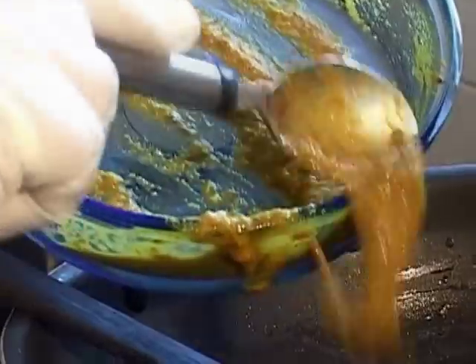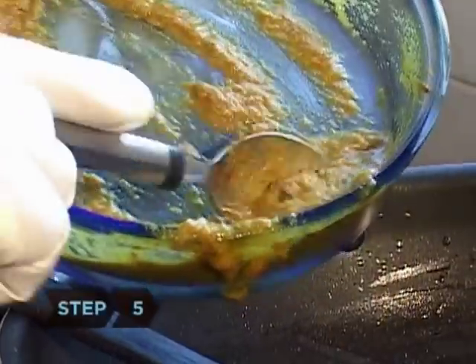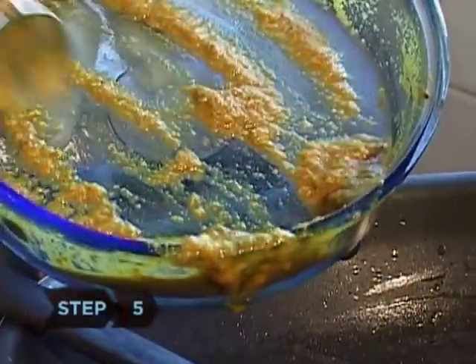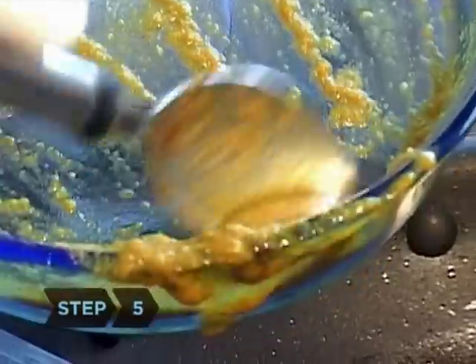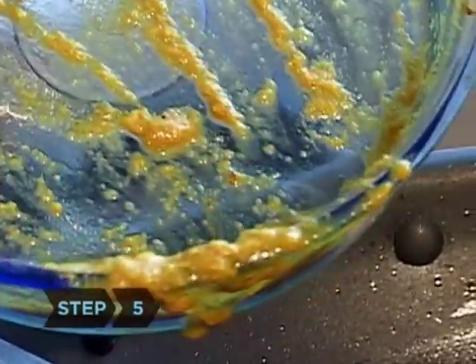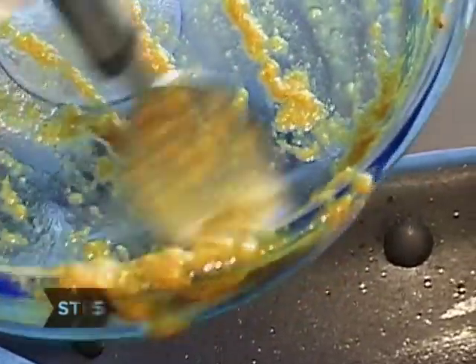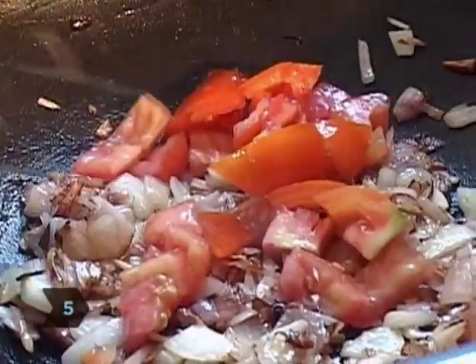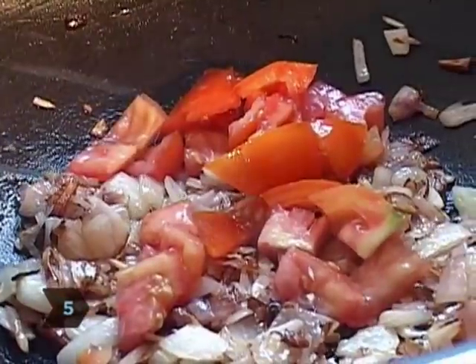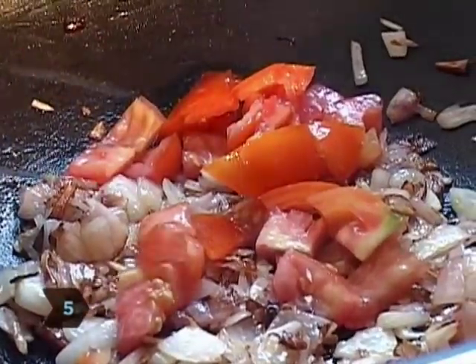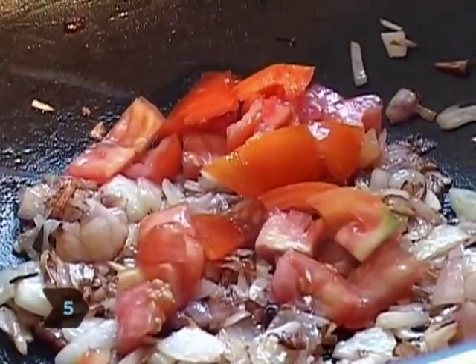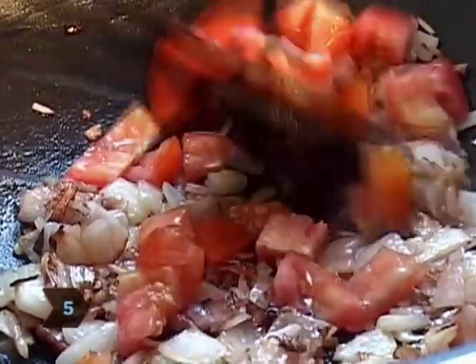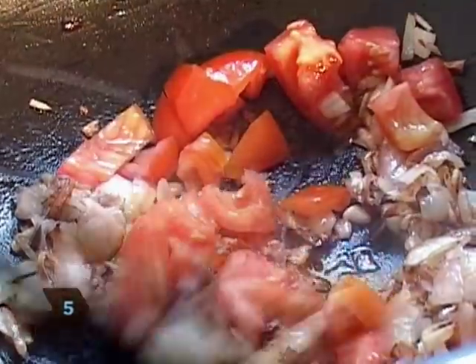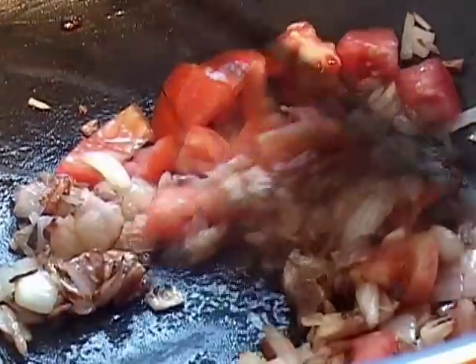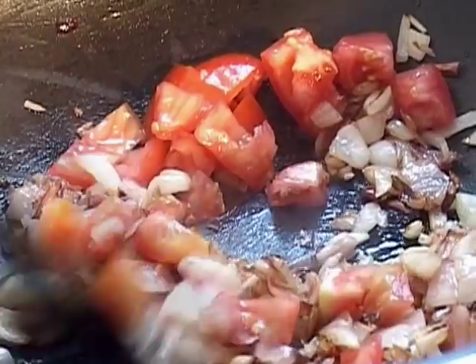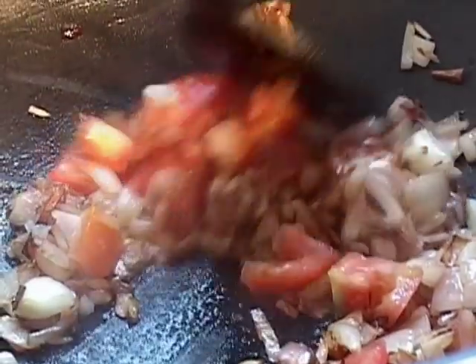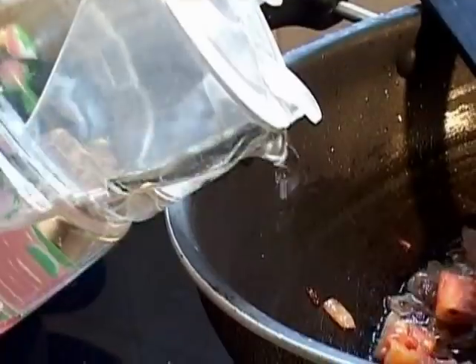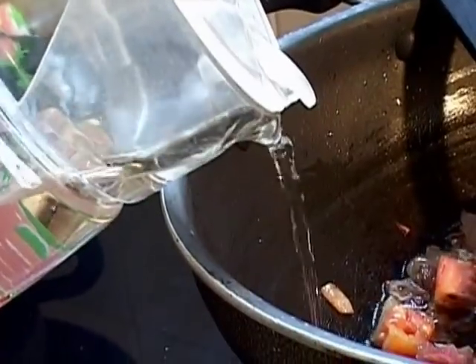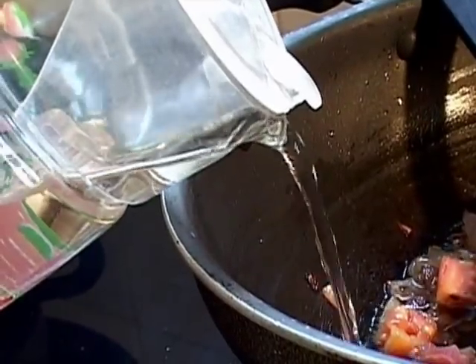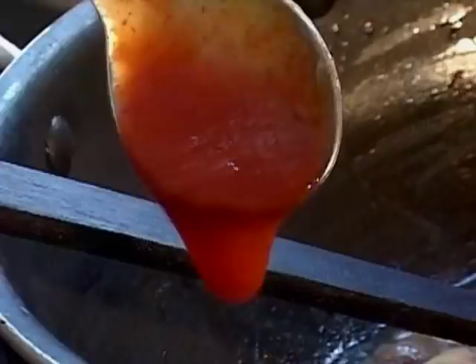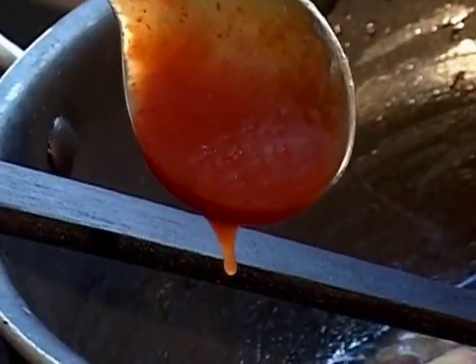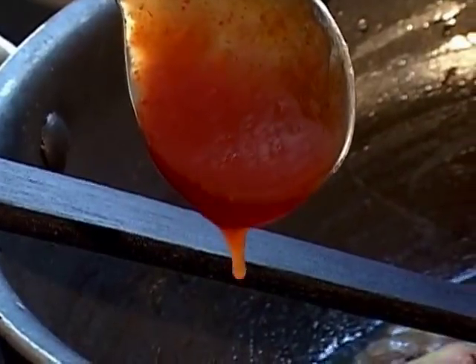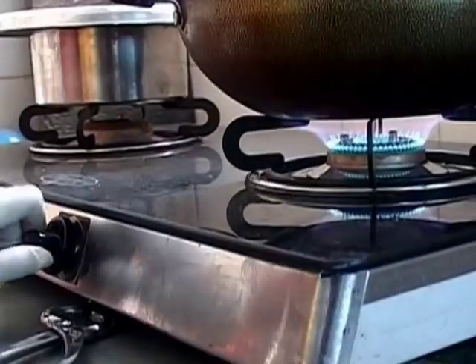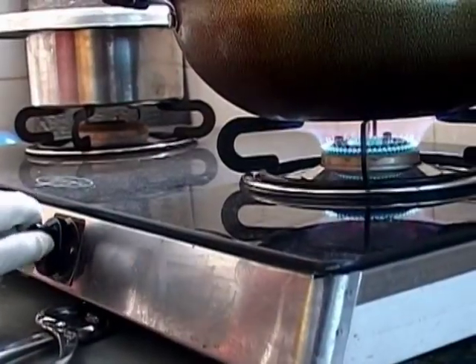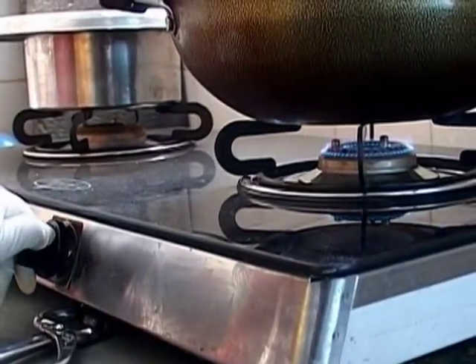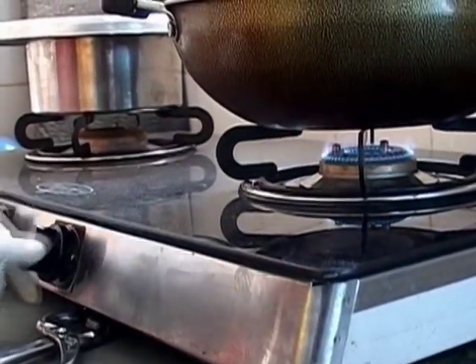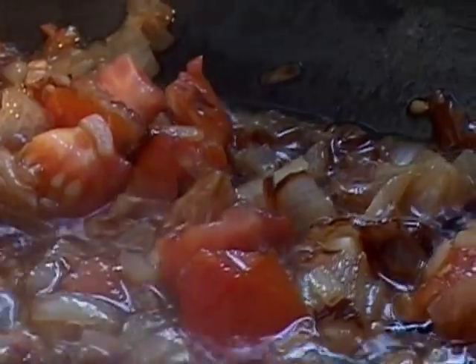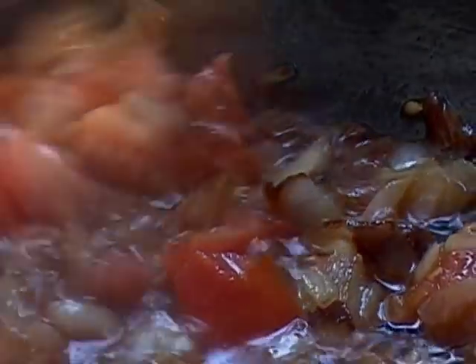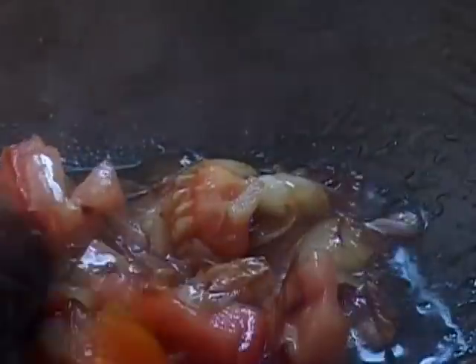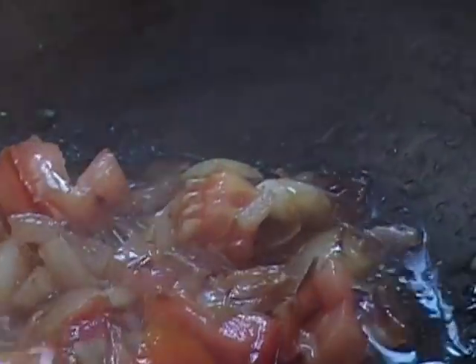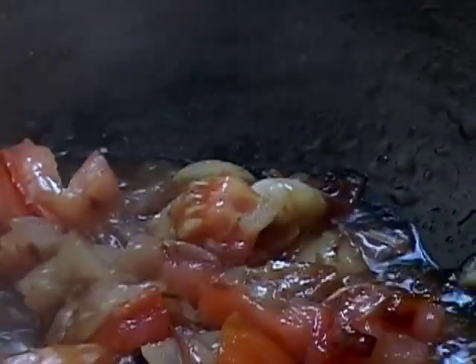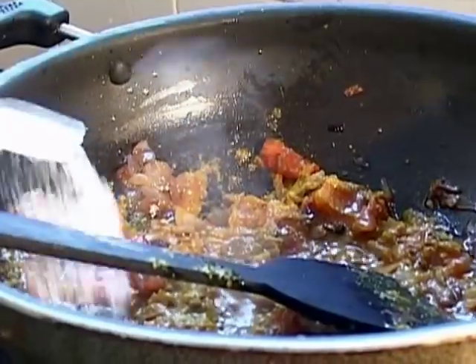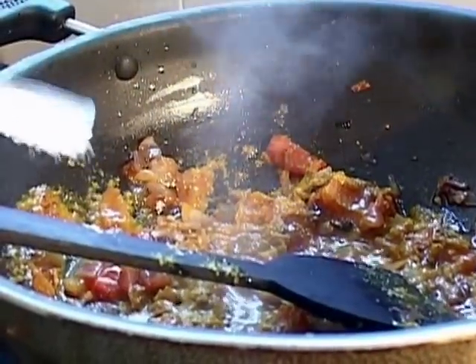Step 5. Add the spice mixture, stirring it into the onions. Stir in the tomato for 30 seconds, then add in the water and tomato sauce. Bring the mix to a gentle simmer for 20 minutes, stirring often. Add salt to taste.